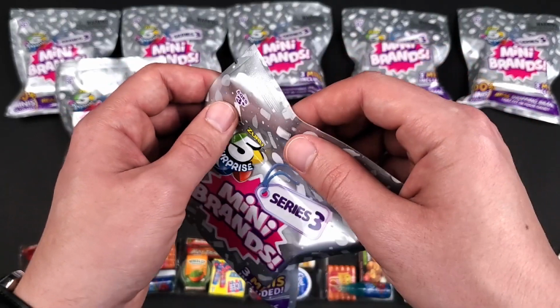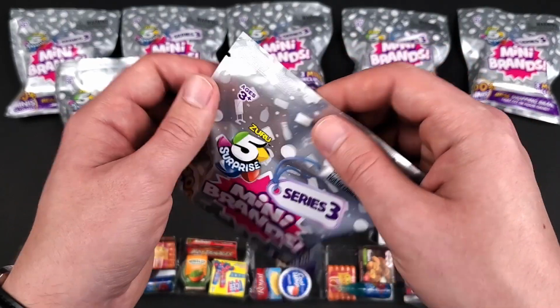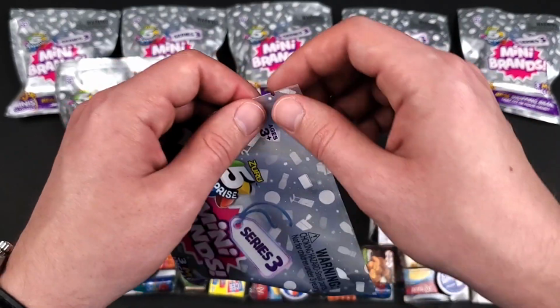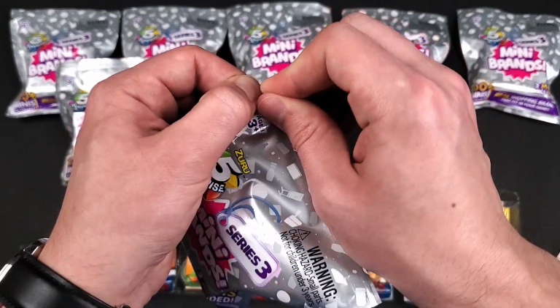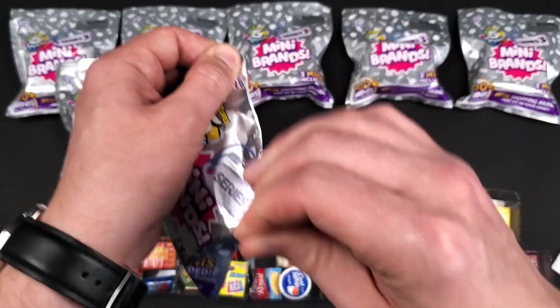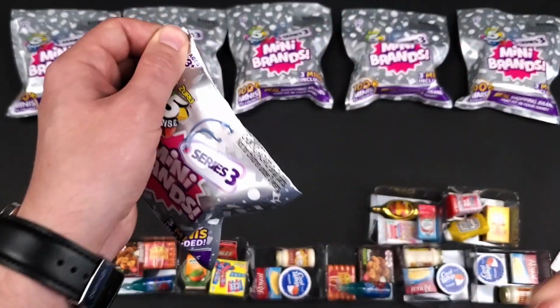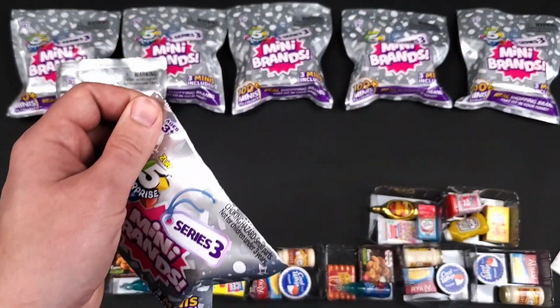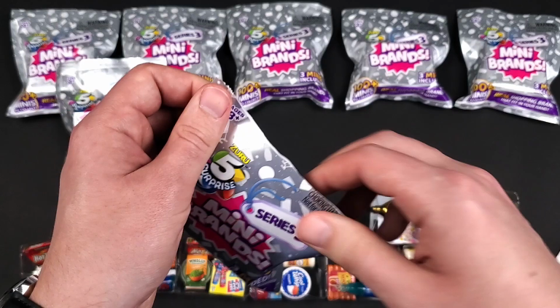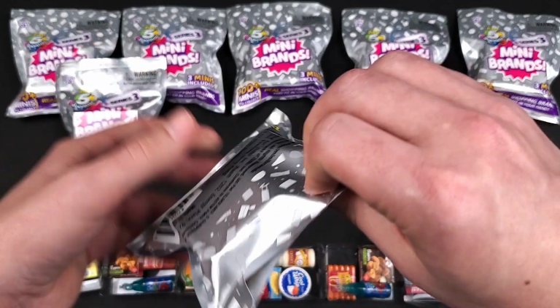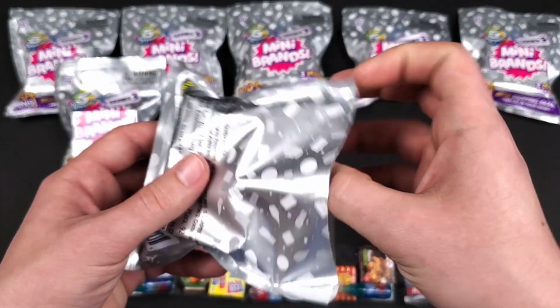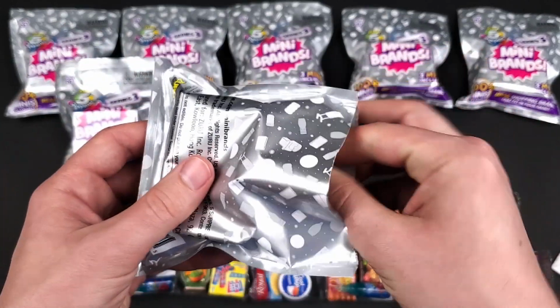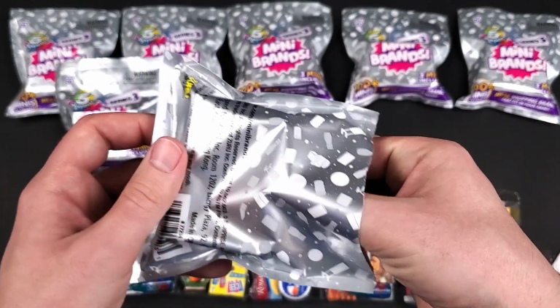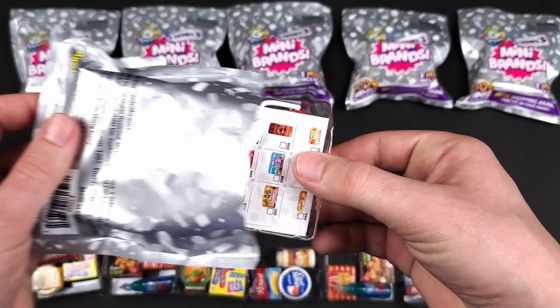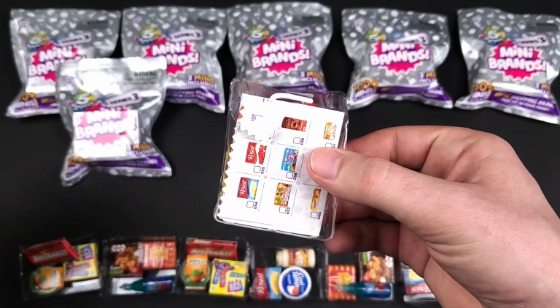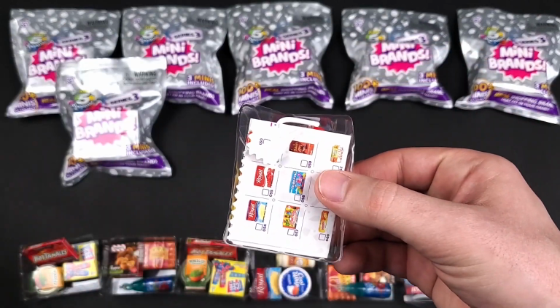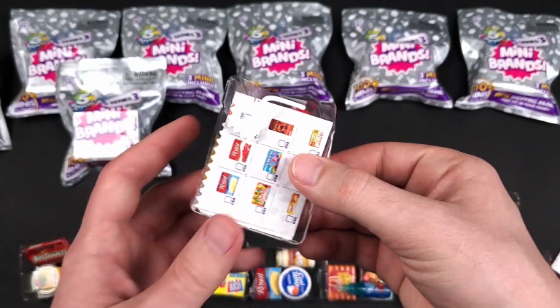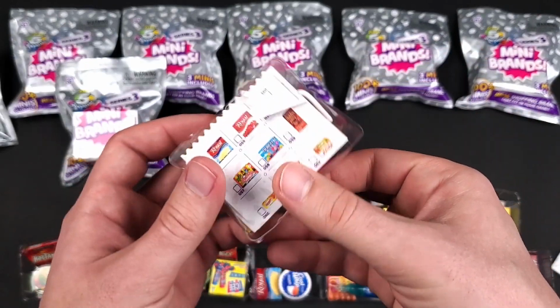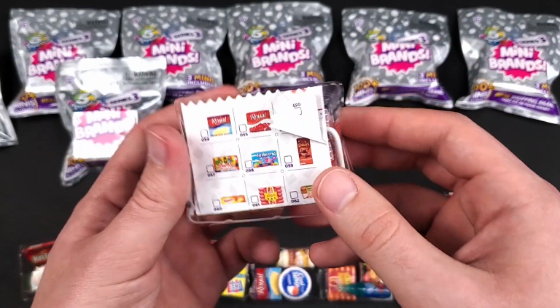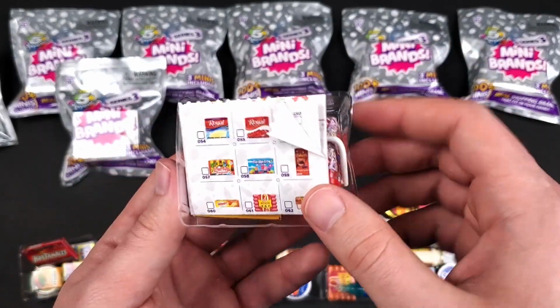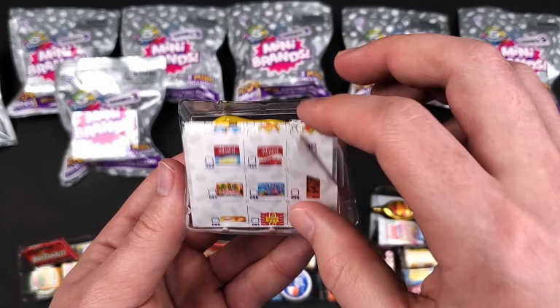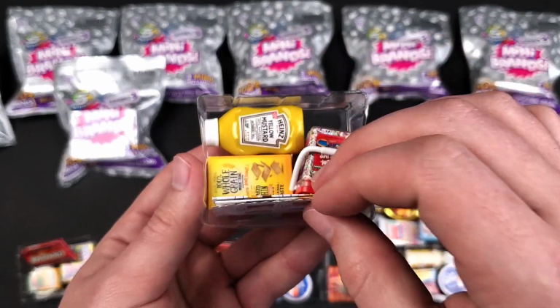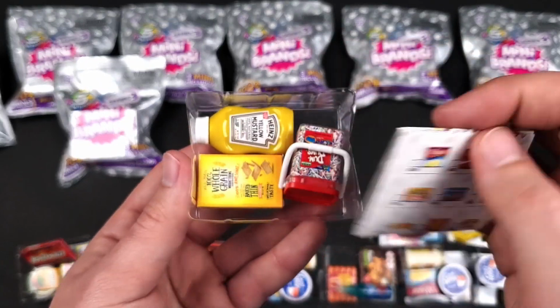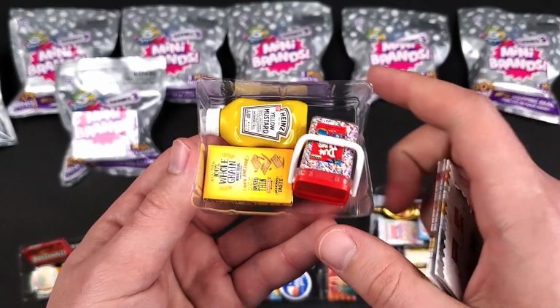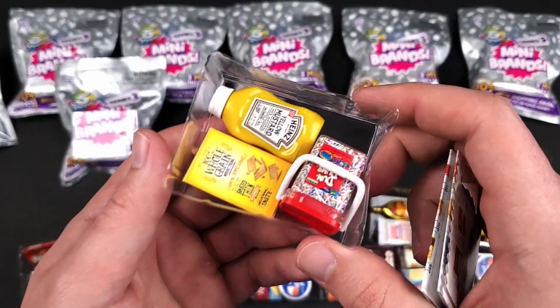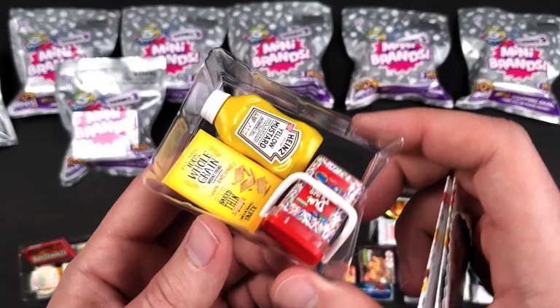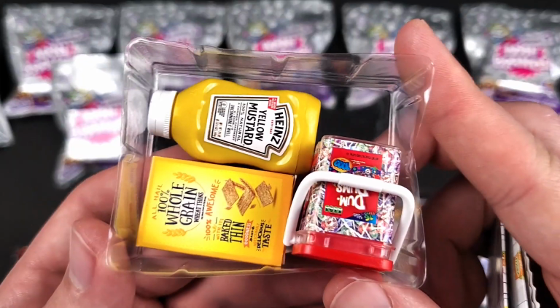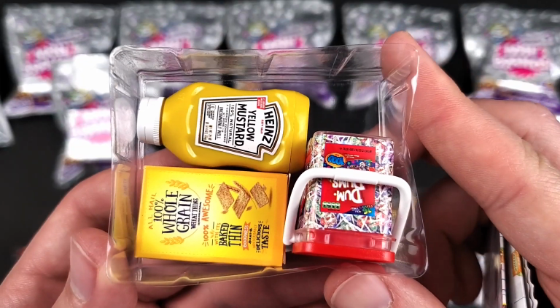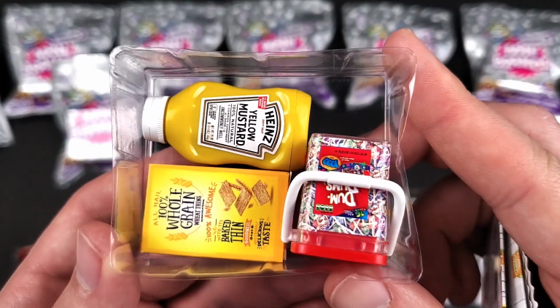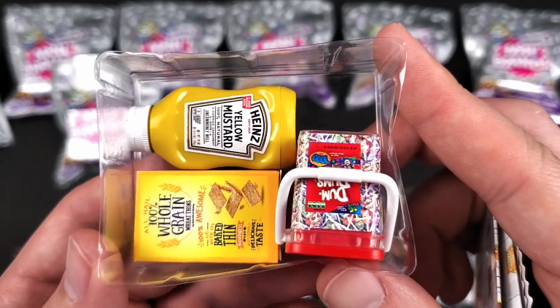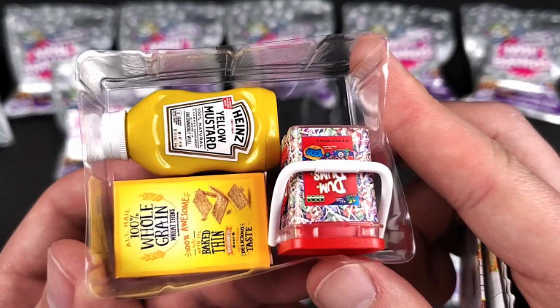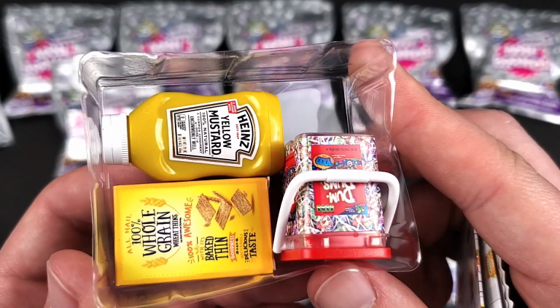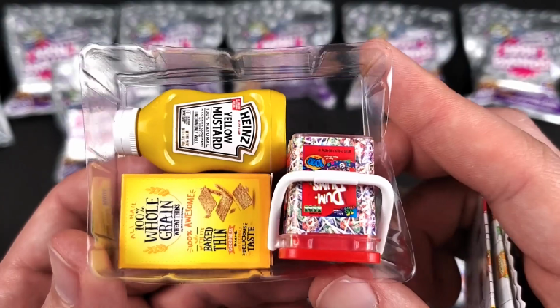Let's see what's in here — I can already see it. Yep, Dum Dums, Heinz Yellow Mustard, and the Wheat Thins once again.